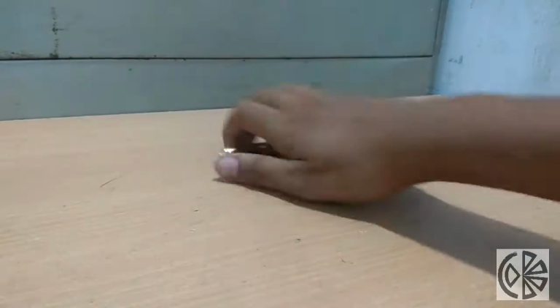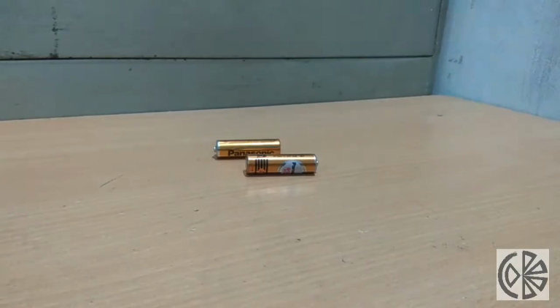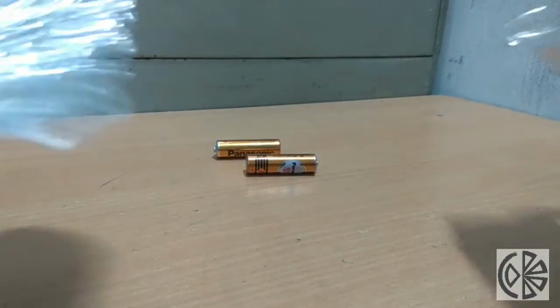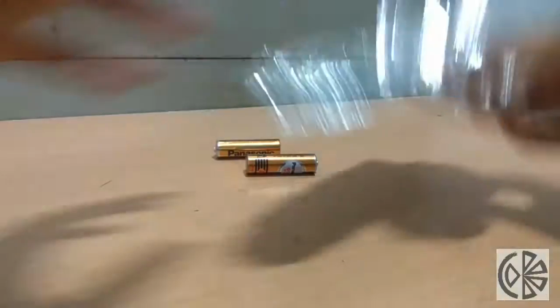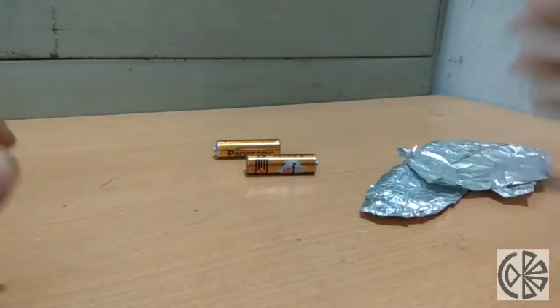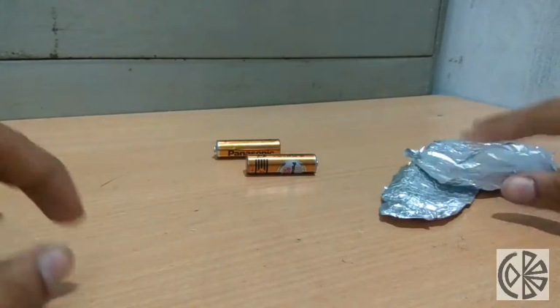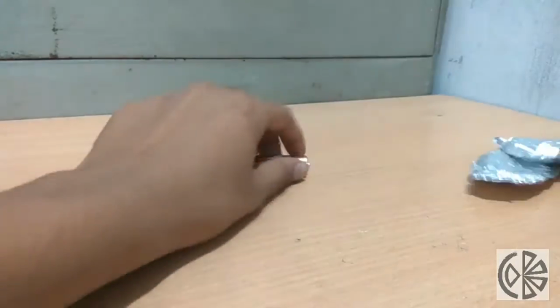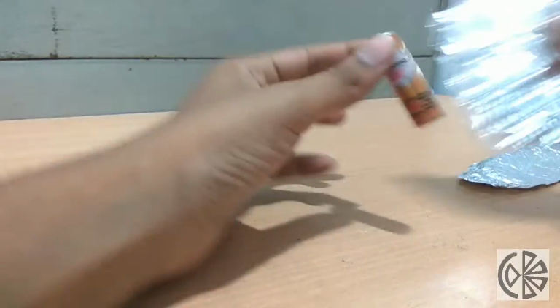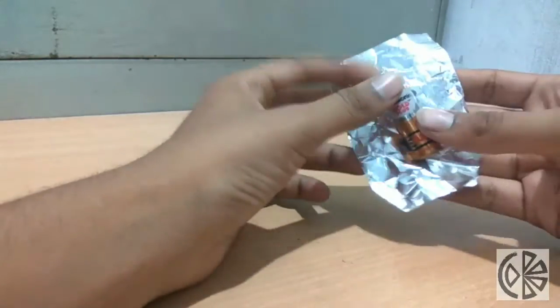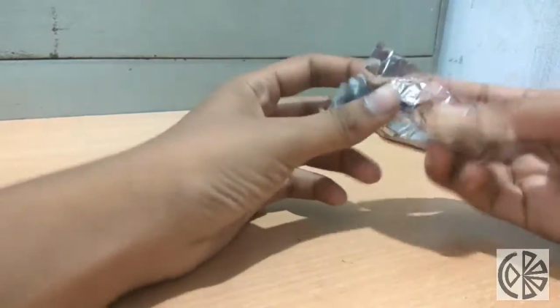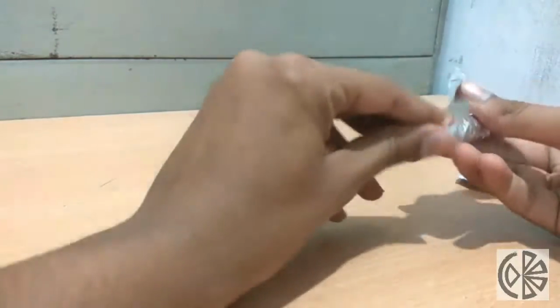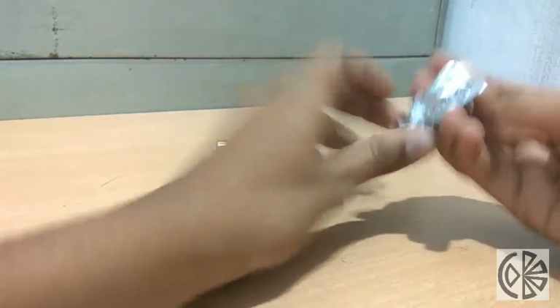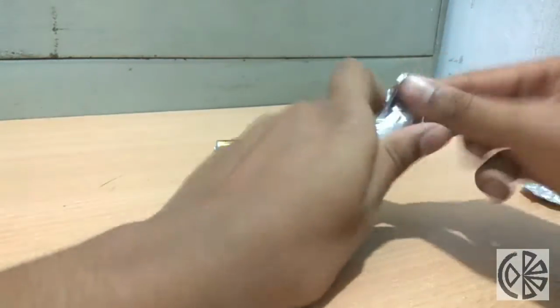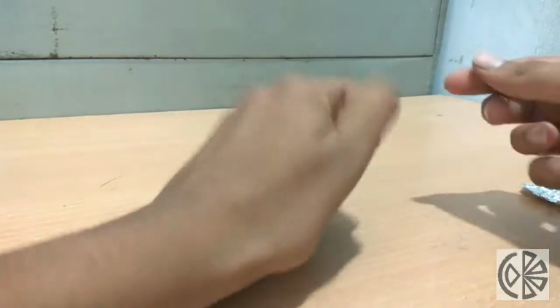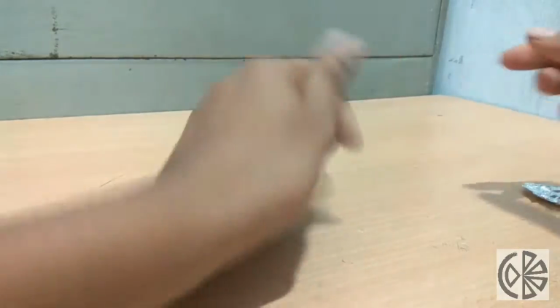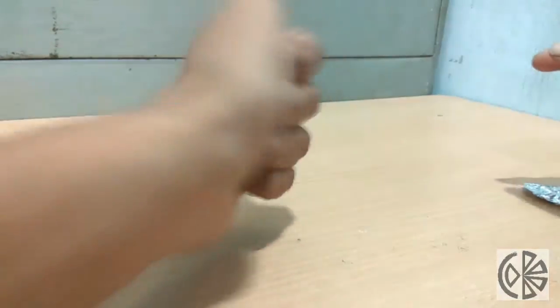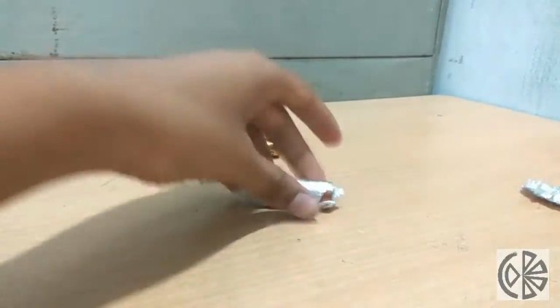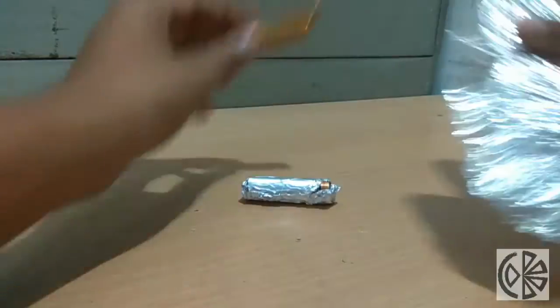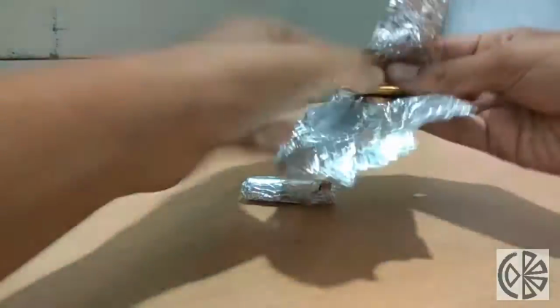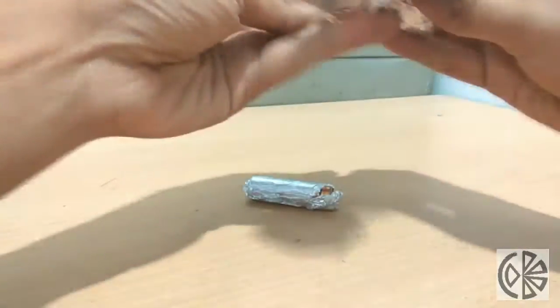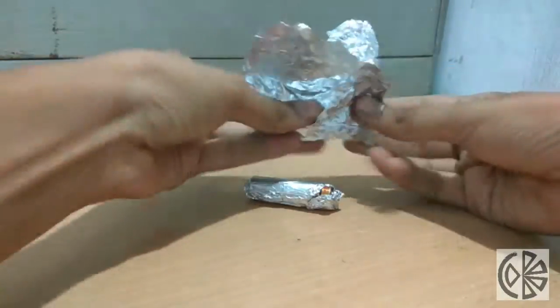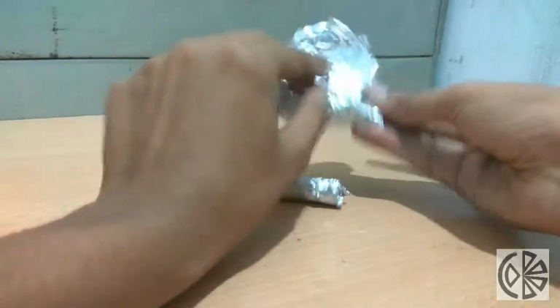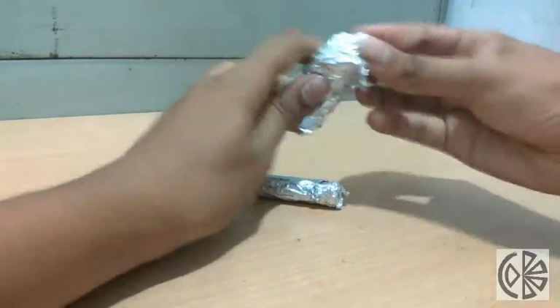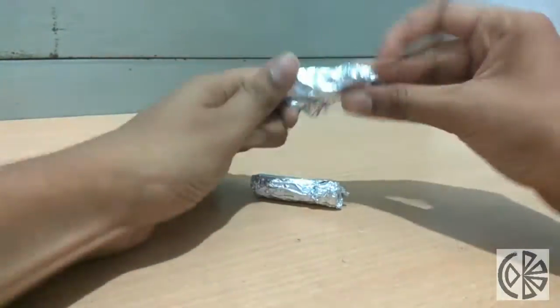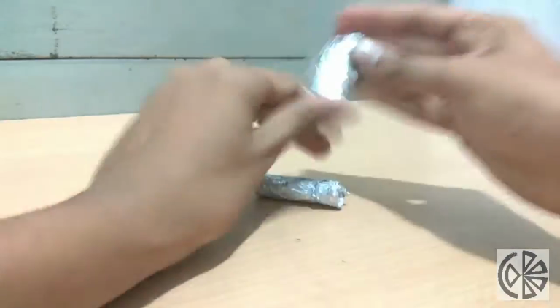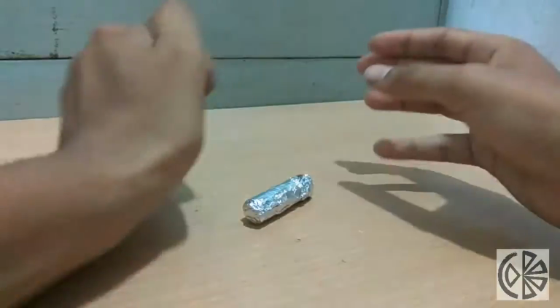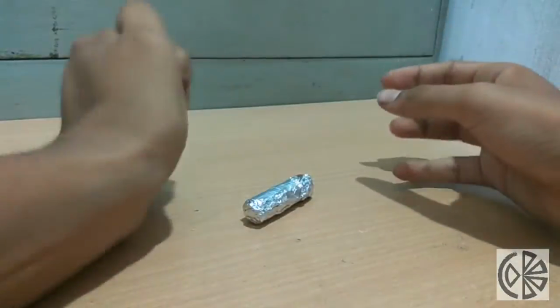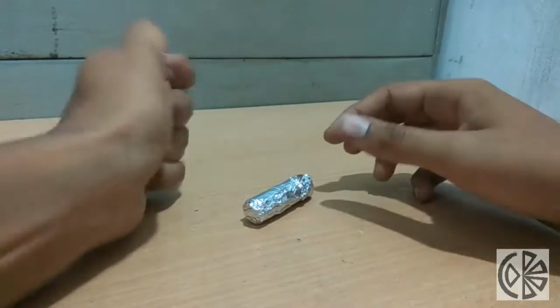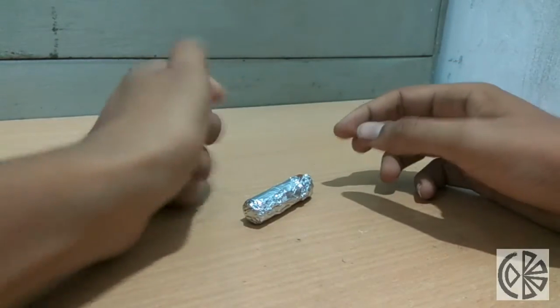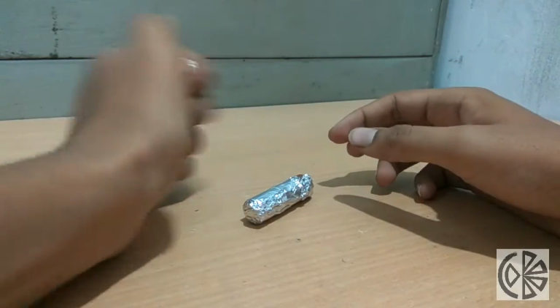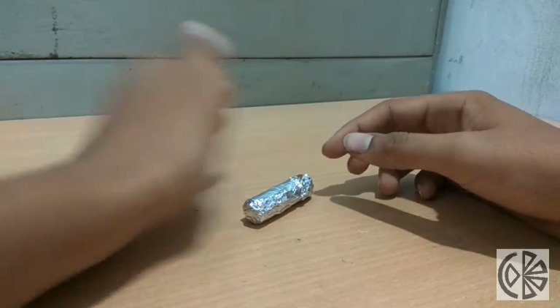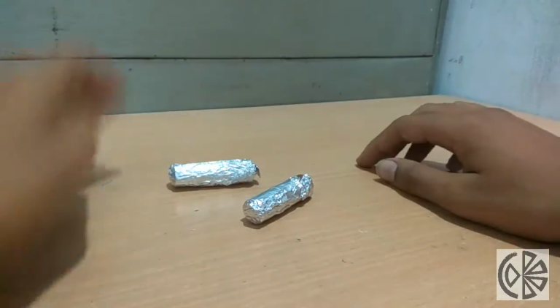To make a simple pocket heater, you can take a few batteries and aluminium foil. Wrap the battery in aluminium foil. It will begin to heat up and can reach up to 45 degrees Celsius.